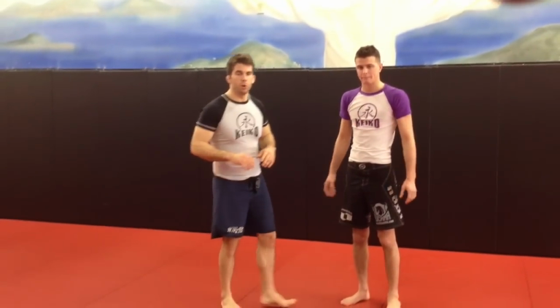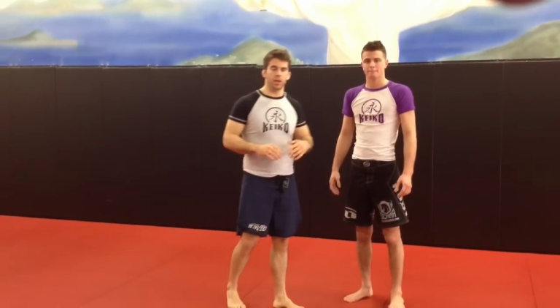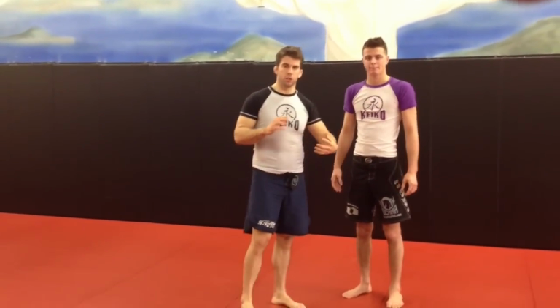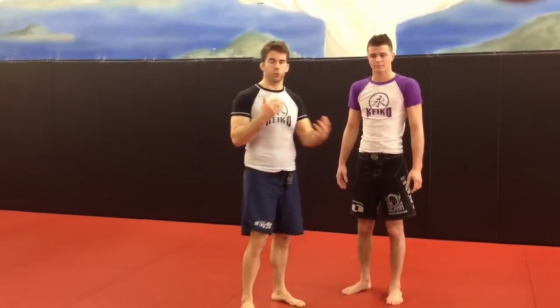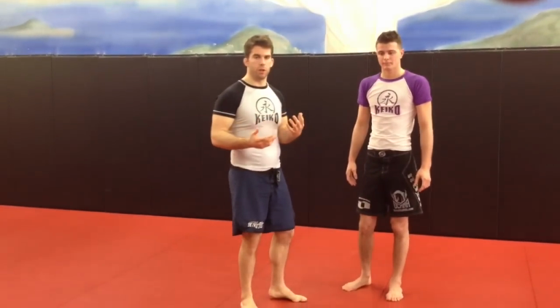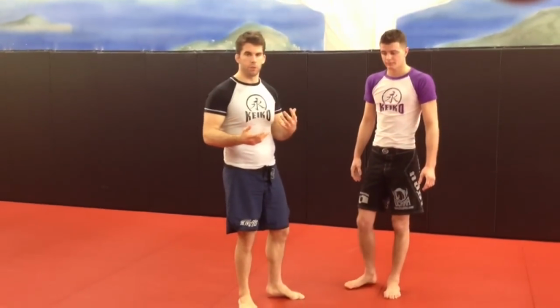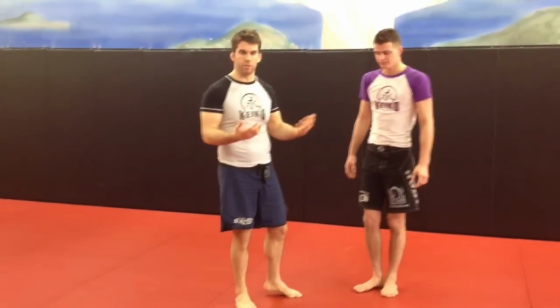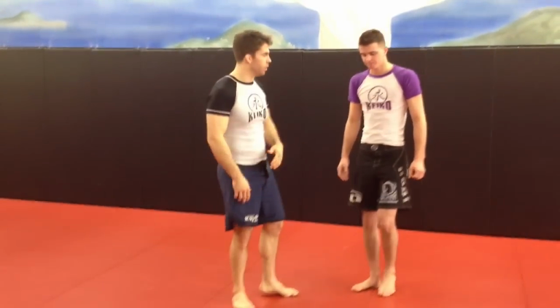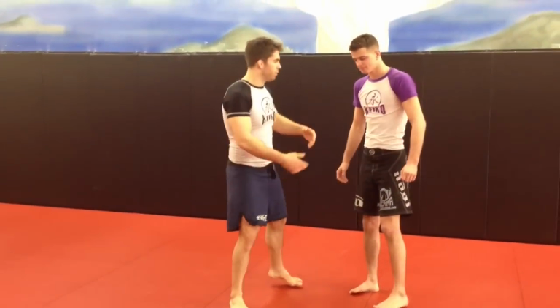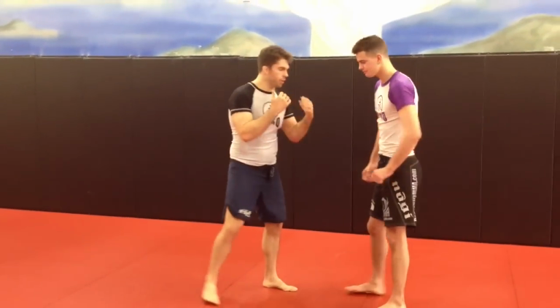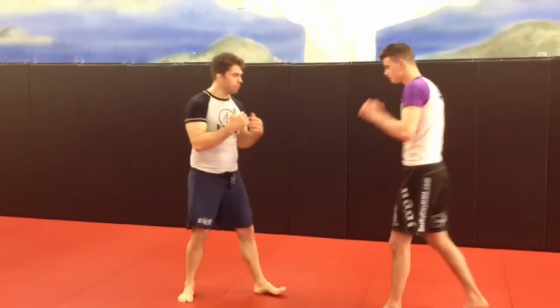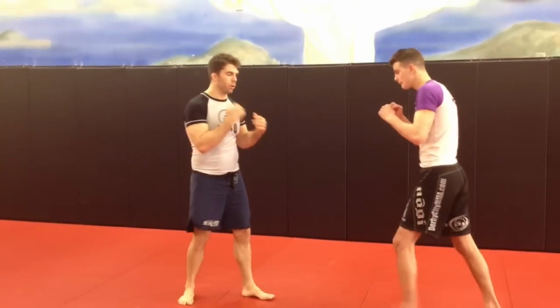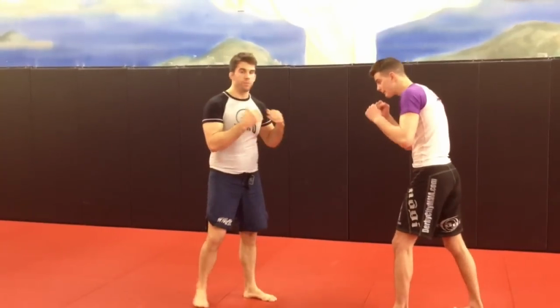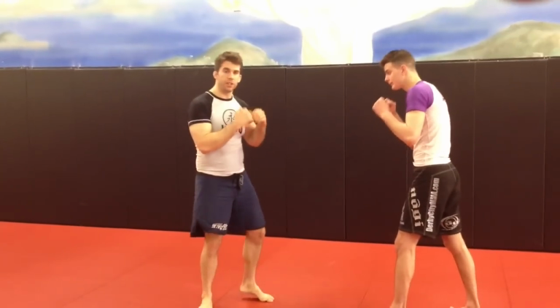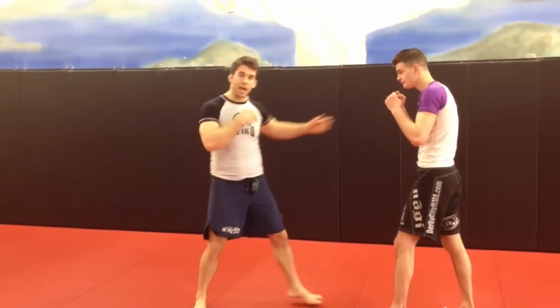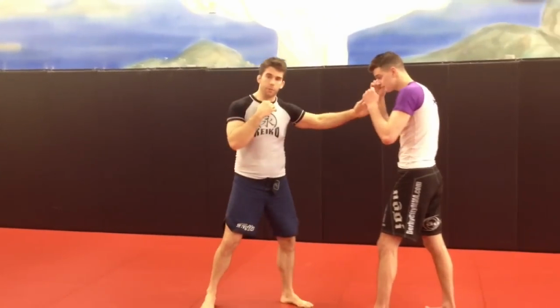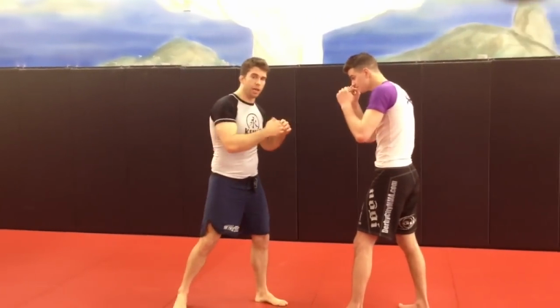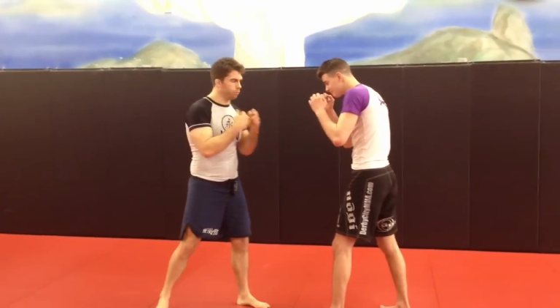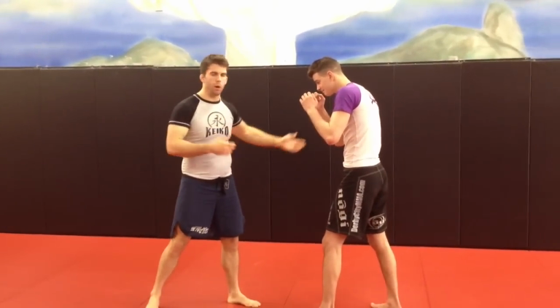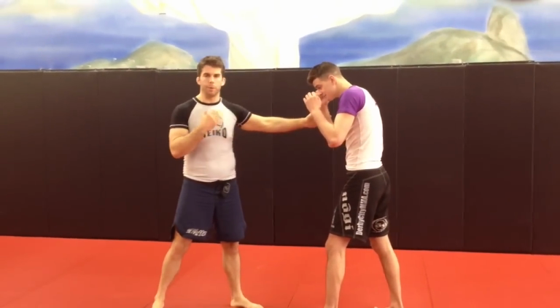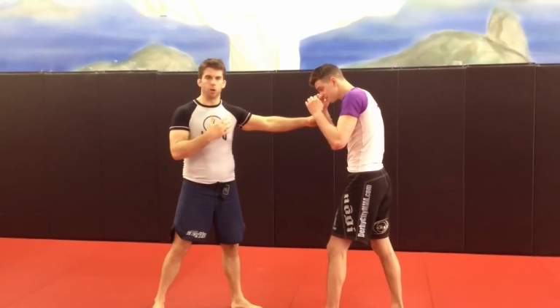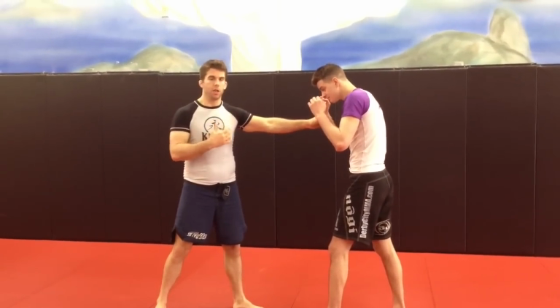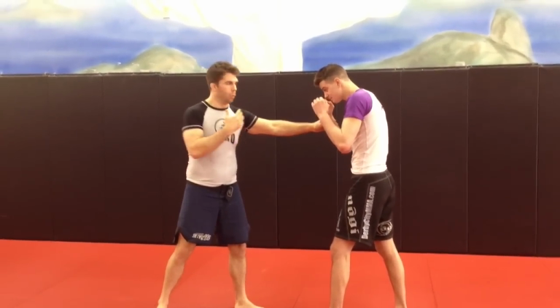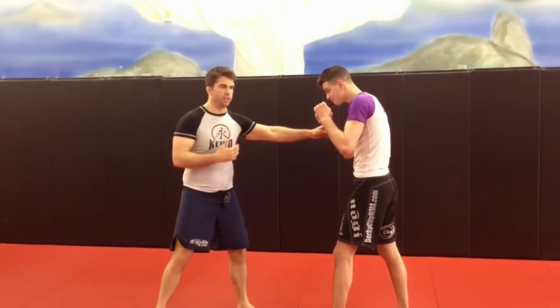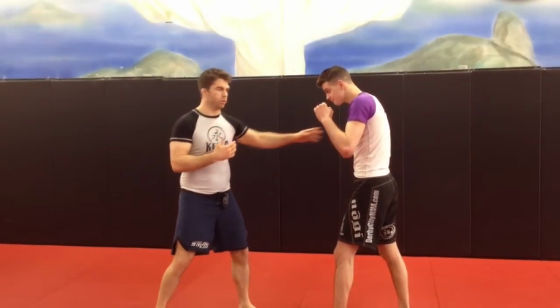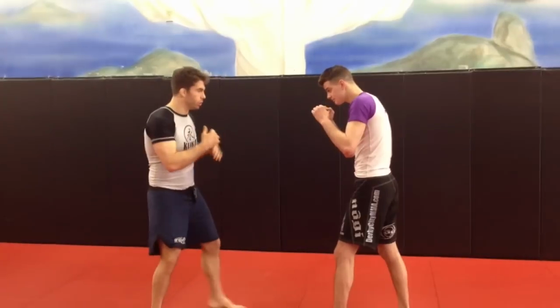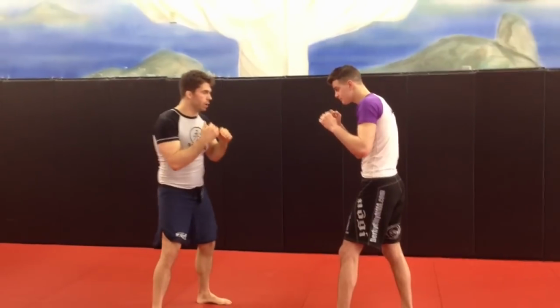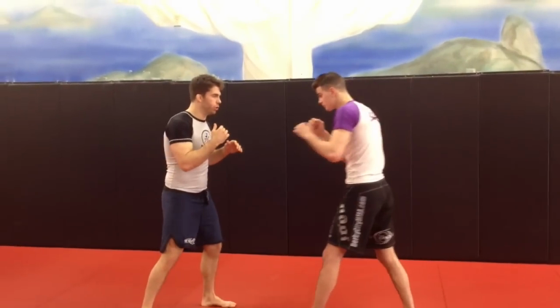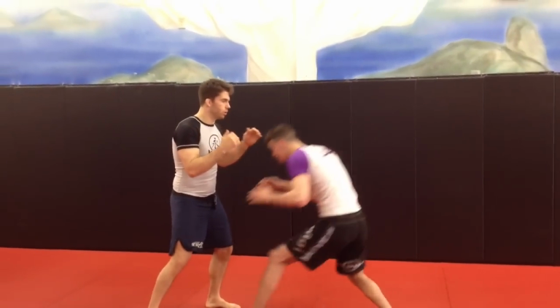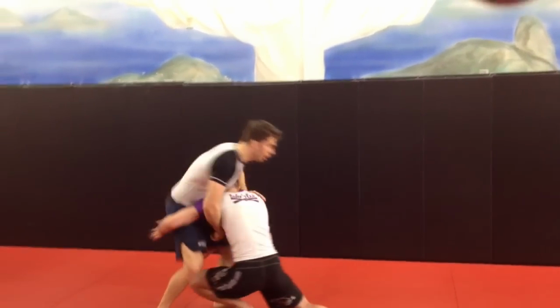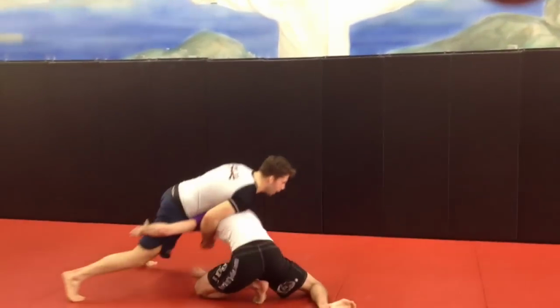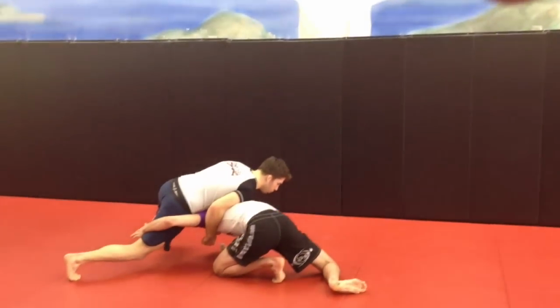We're going to be doing a sort of situation for a fight. If me and my opponent were going, and I start tagging him and he doesn't like it — however I'm hitting him — what we're going to look at is if the person shoots. So he comes in and shoots, and we sprawl.